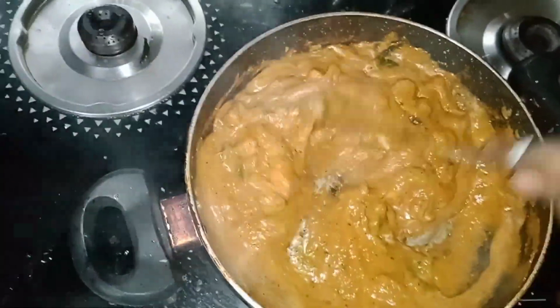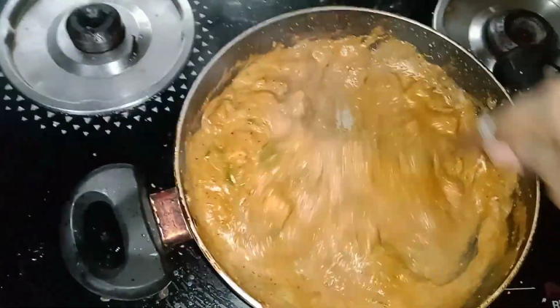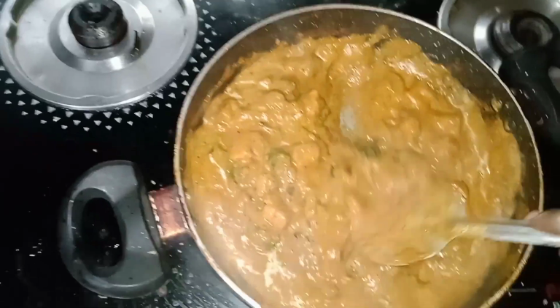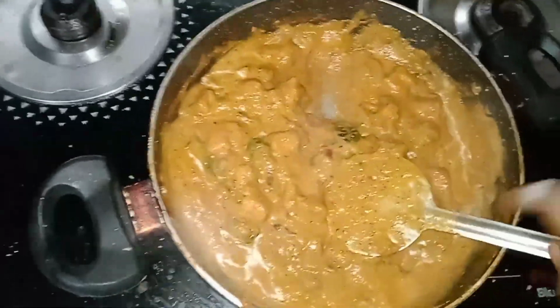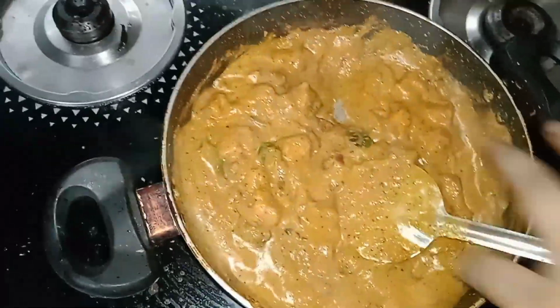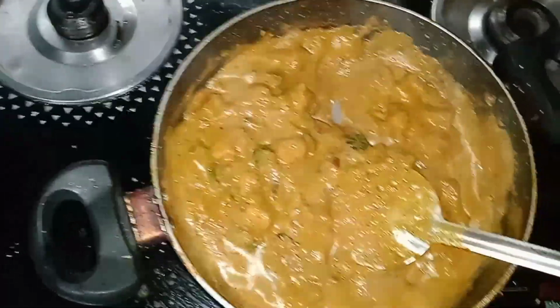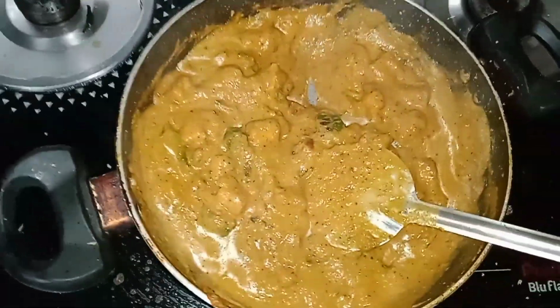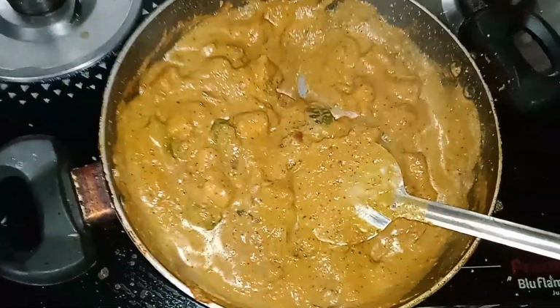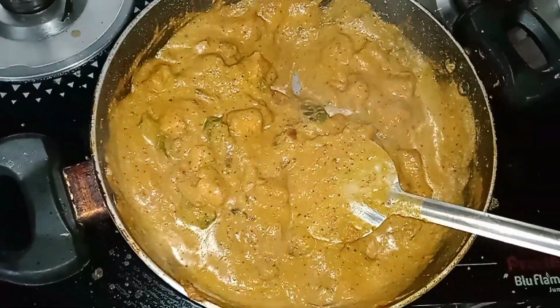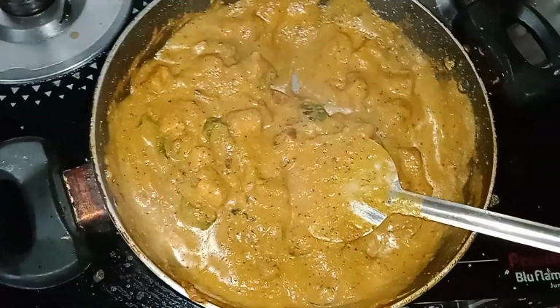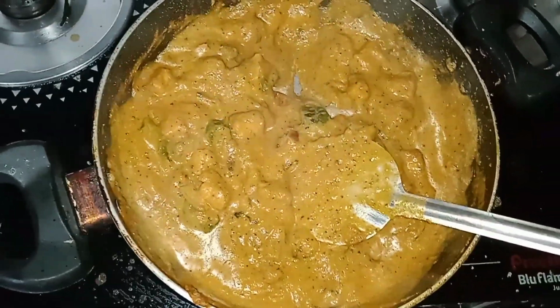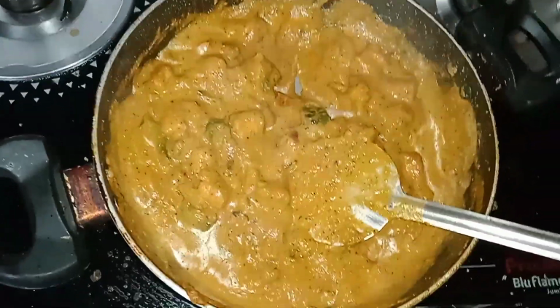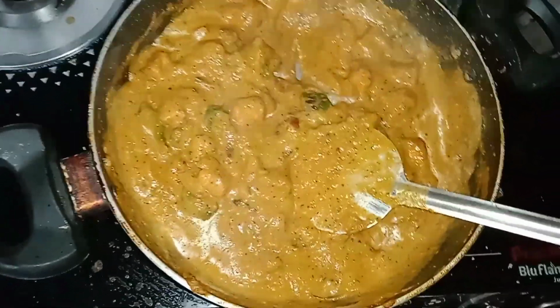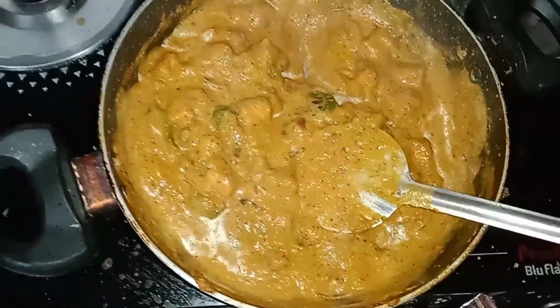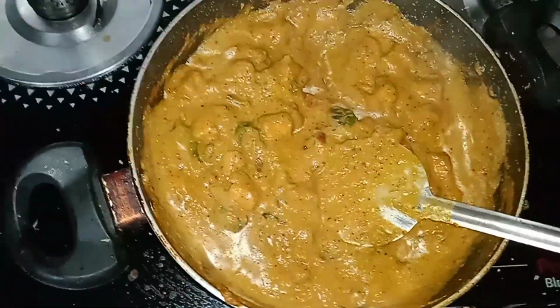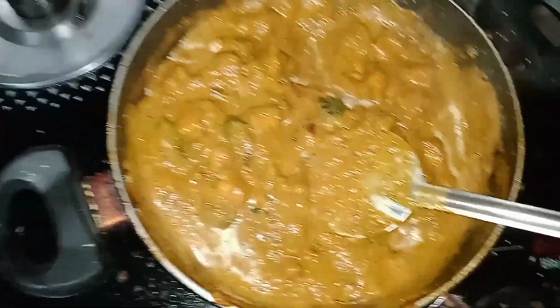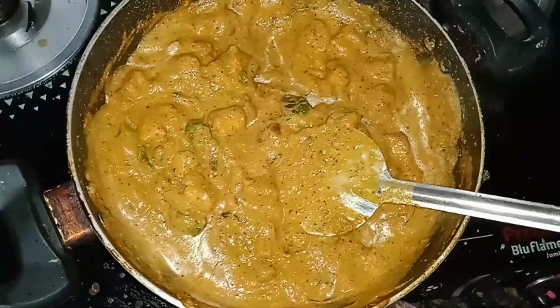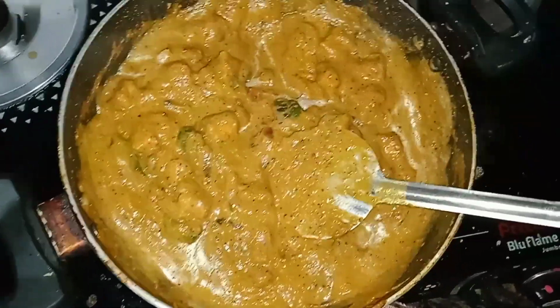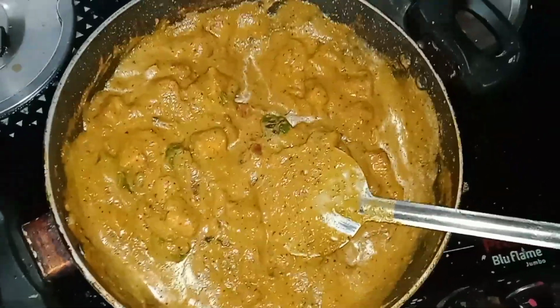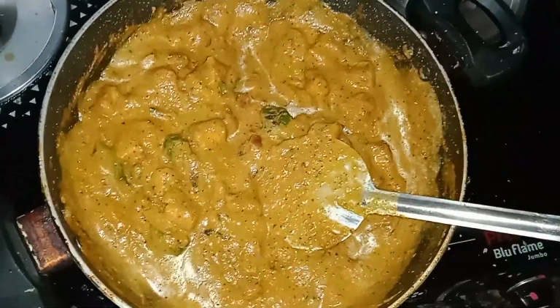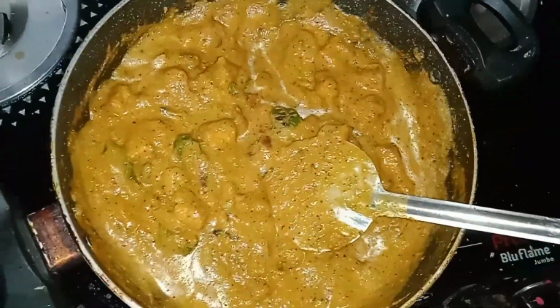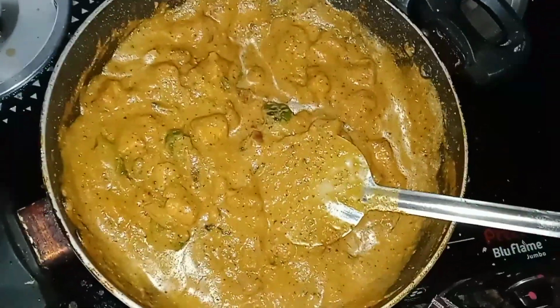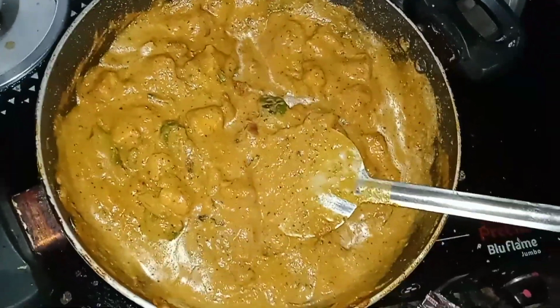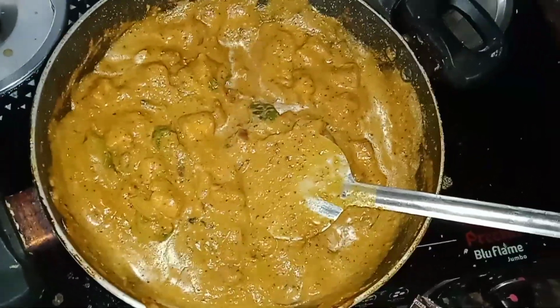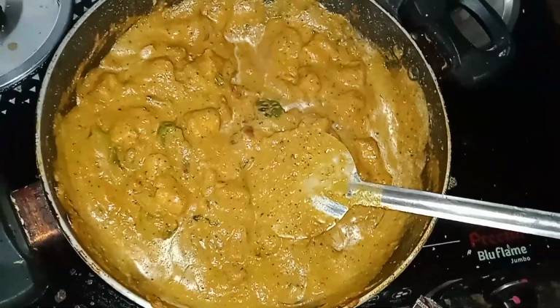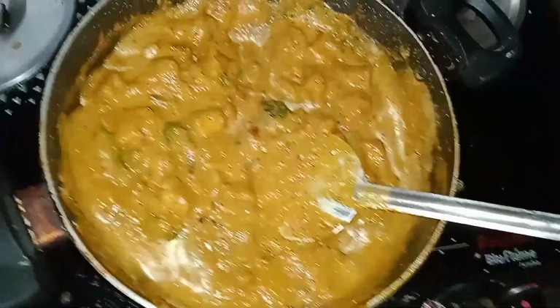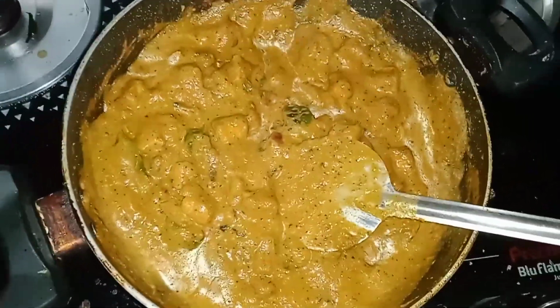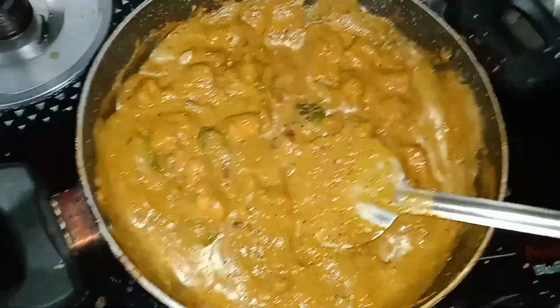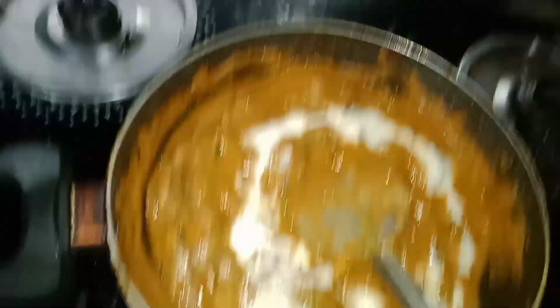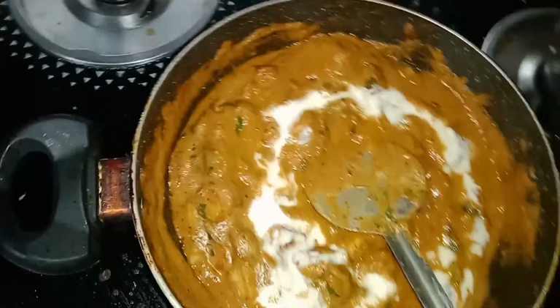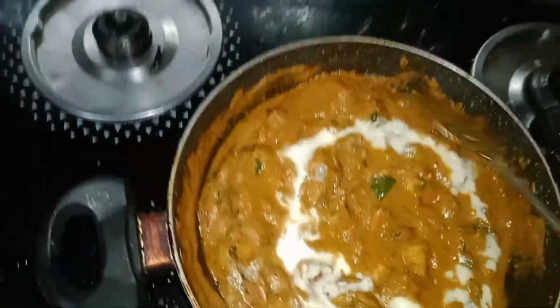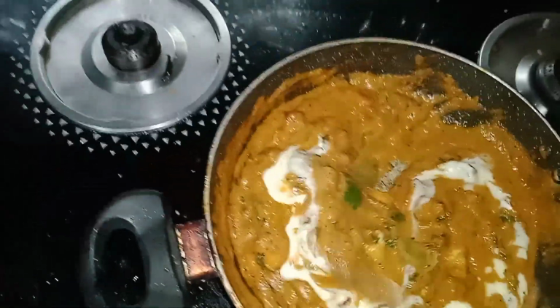I will see you in the next video. Subscribe to our channel, like, comment, share this dish. Bye bye, see you in the next video.